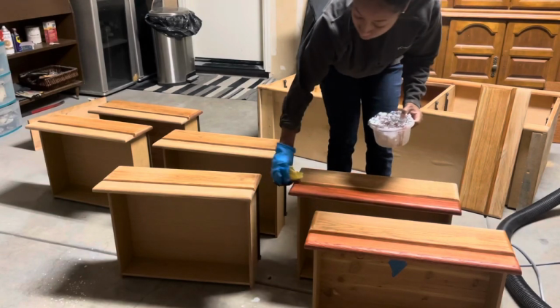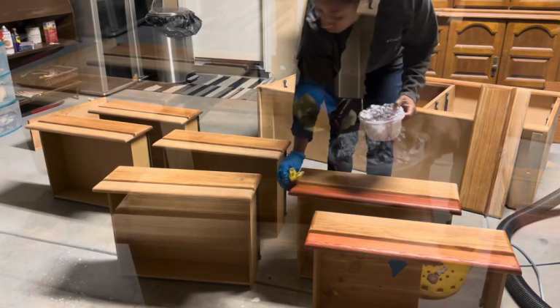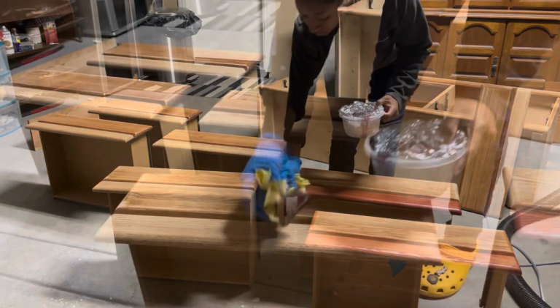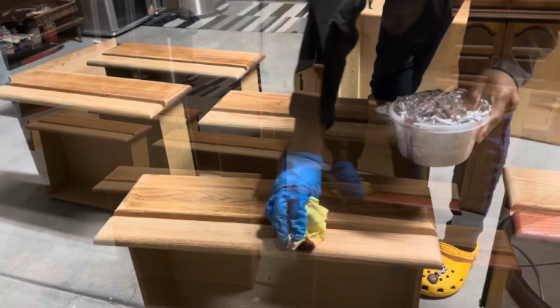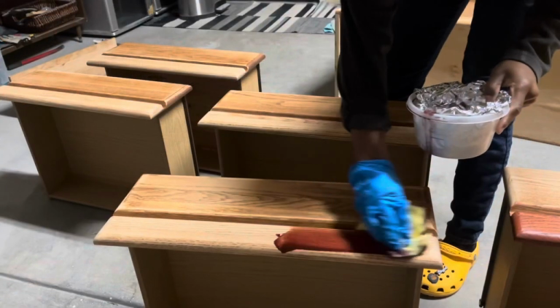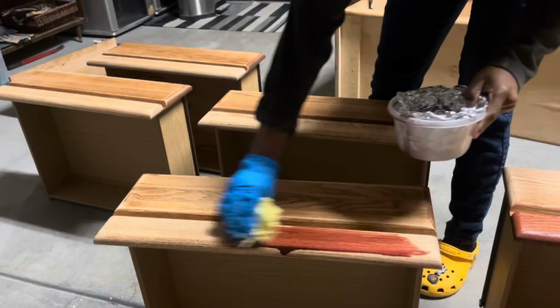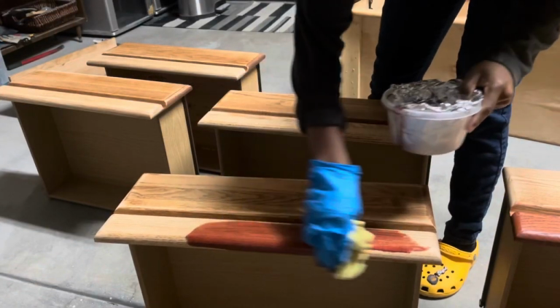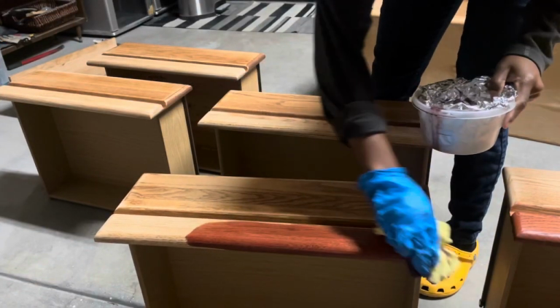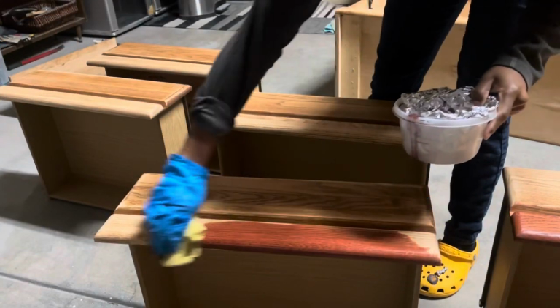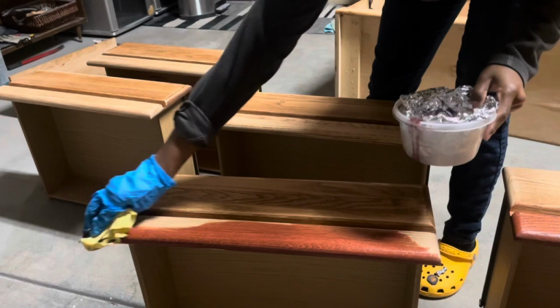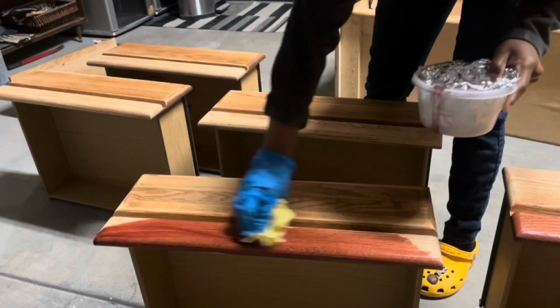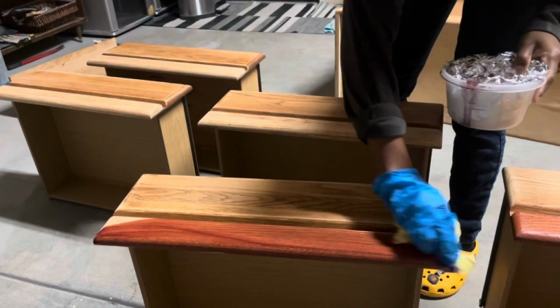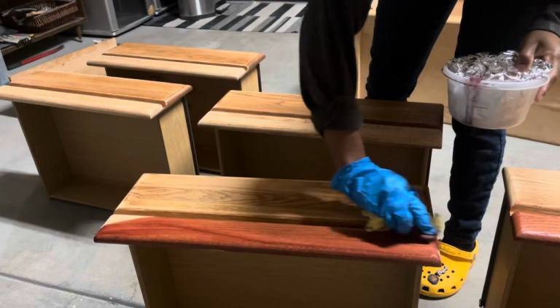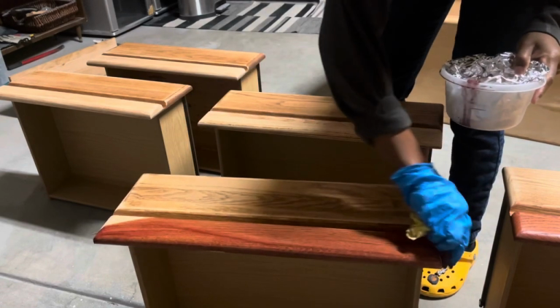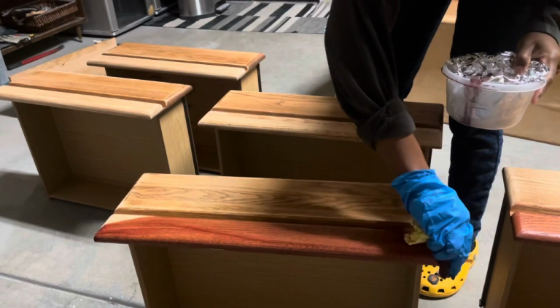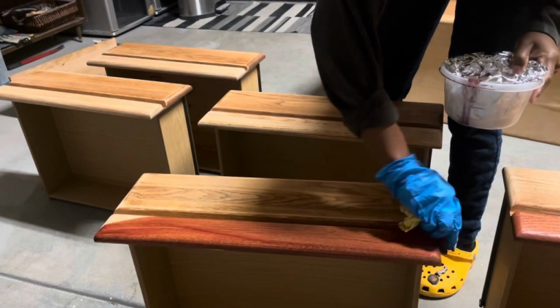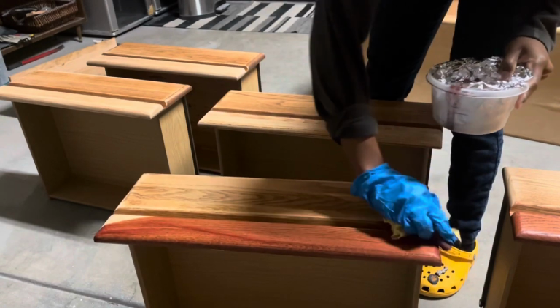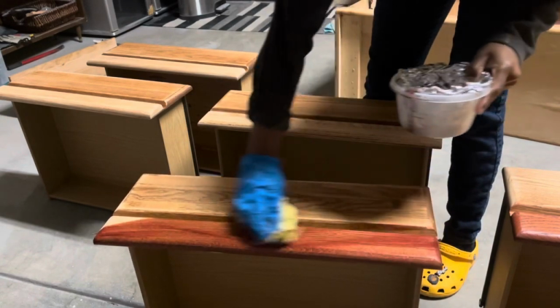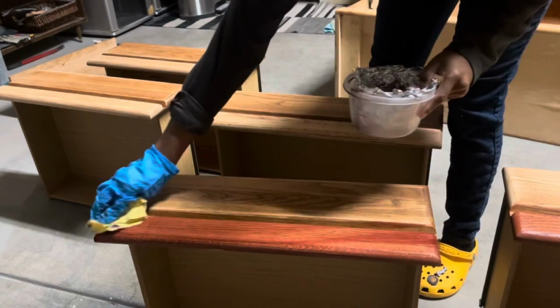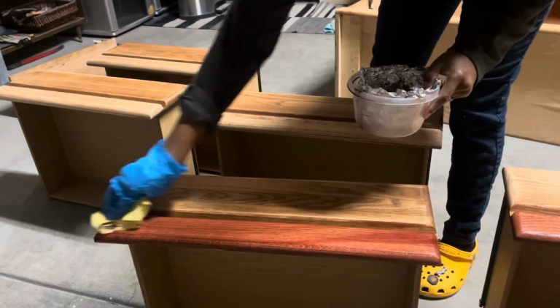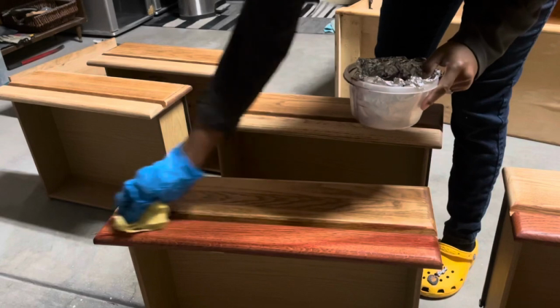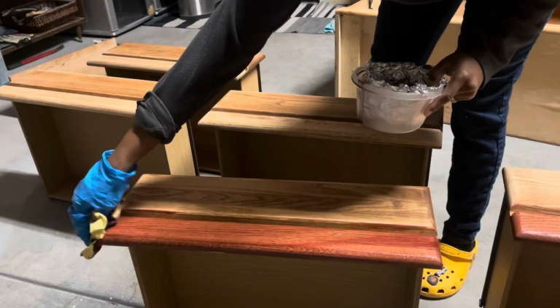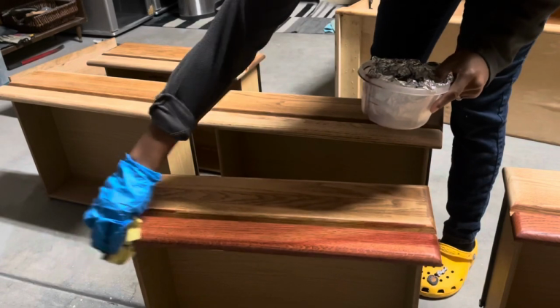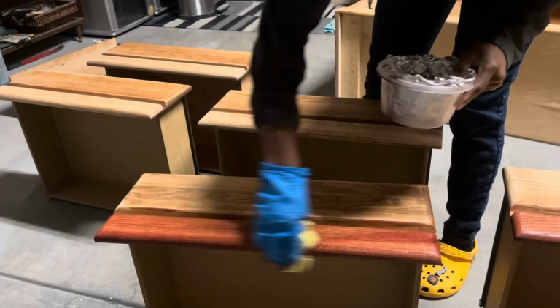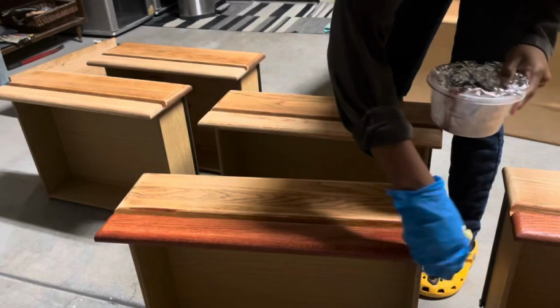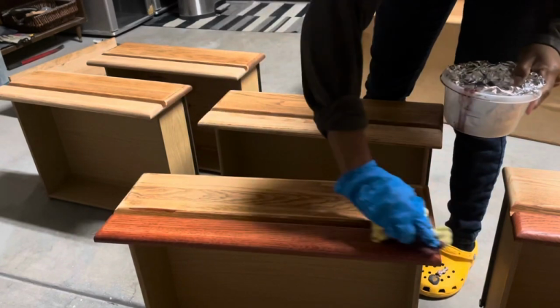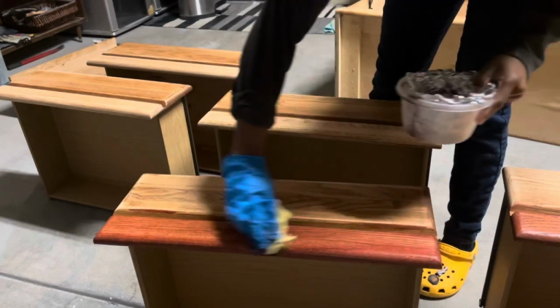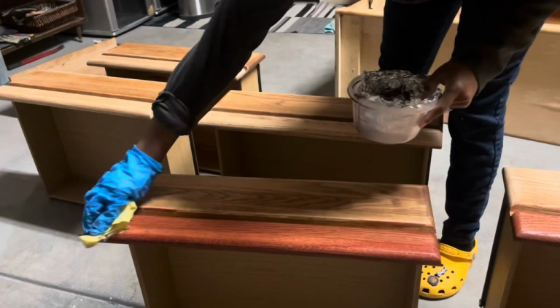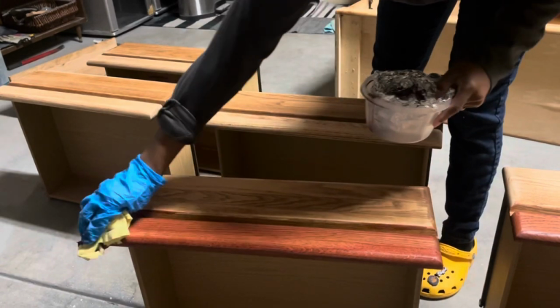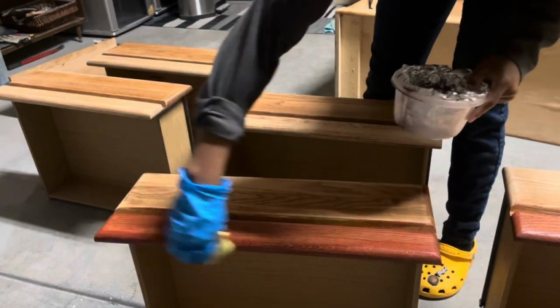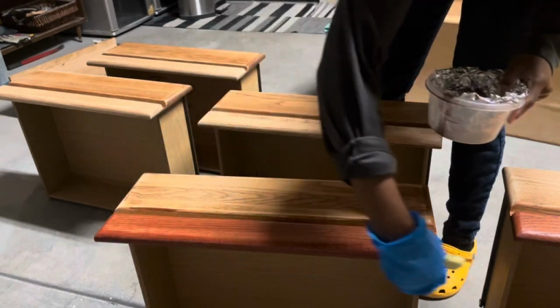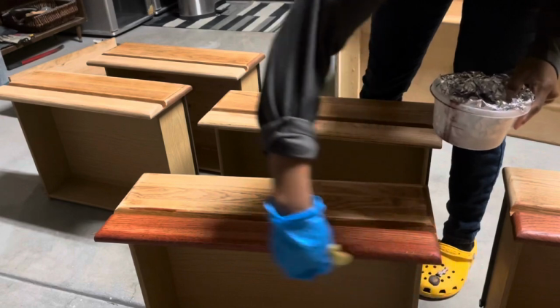I did not use a pre-stain conditioner. I don't think it's necessary when you're dealing with oak, and if I'm correct this is oak — that's what I researched. I didn't use it and it worked out well for me.